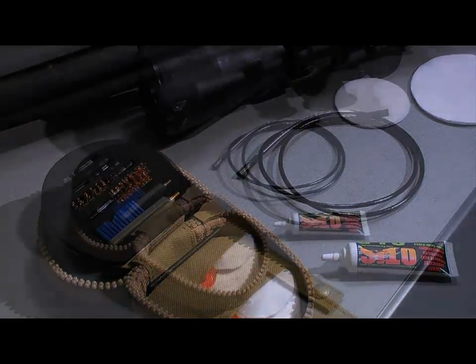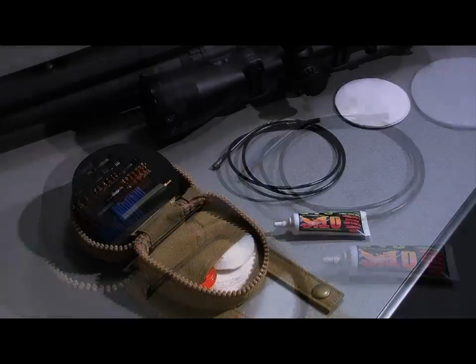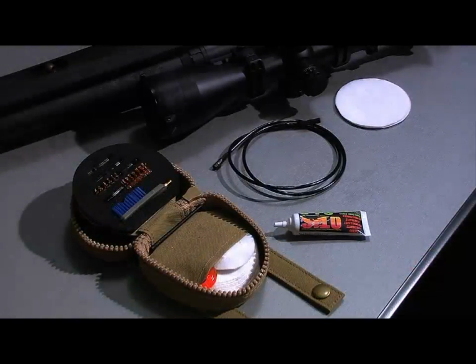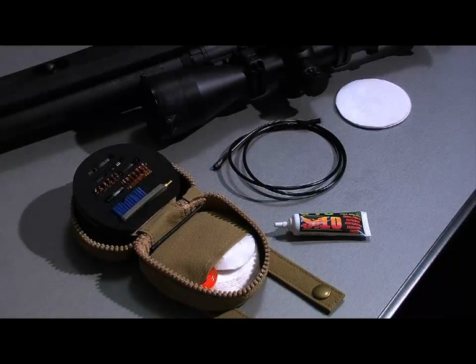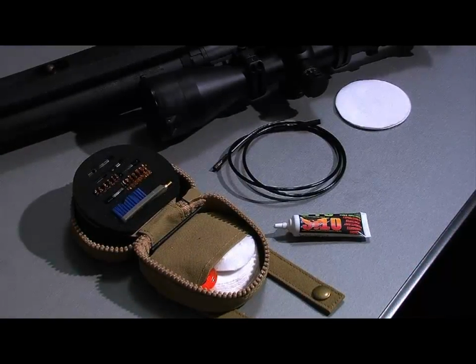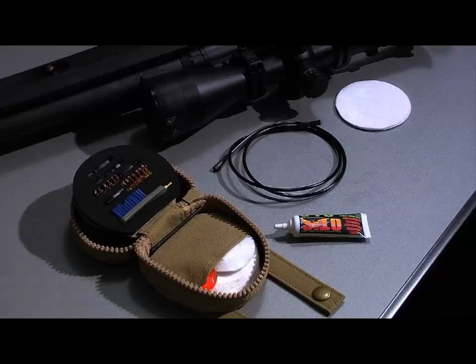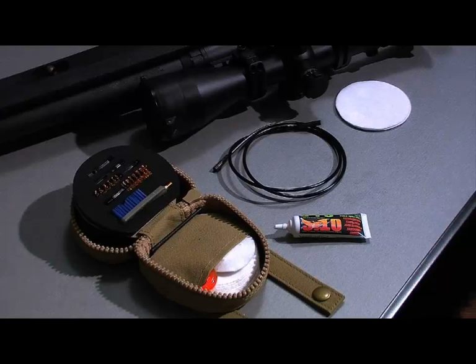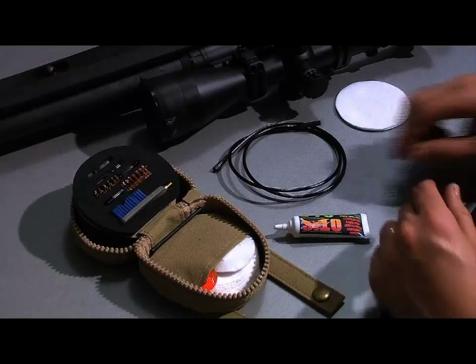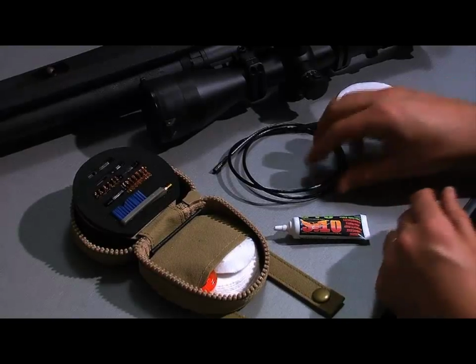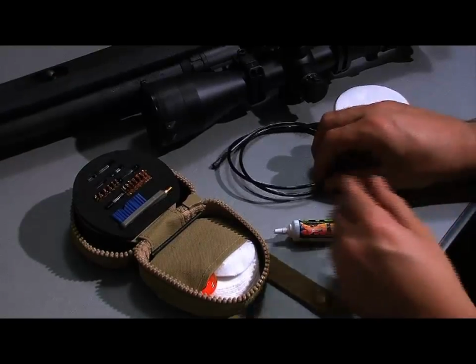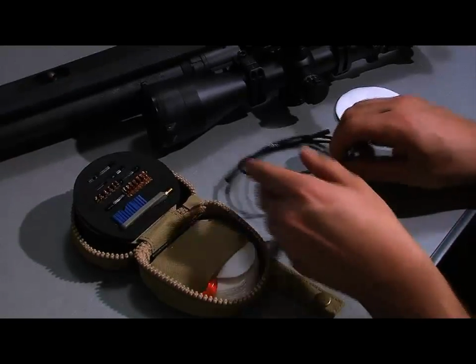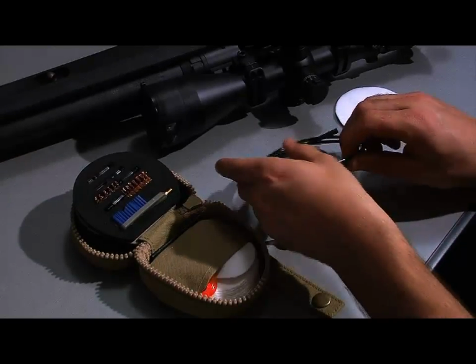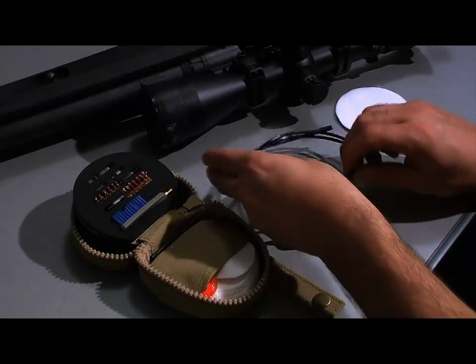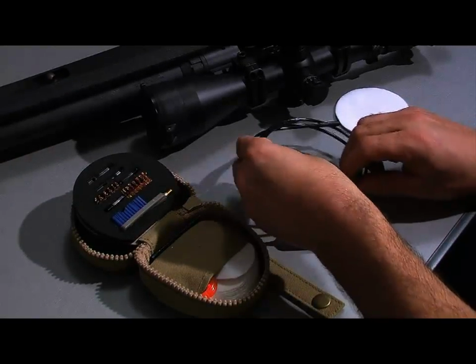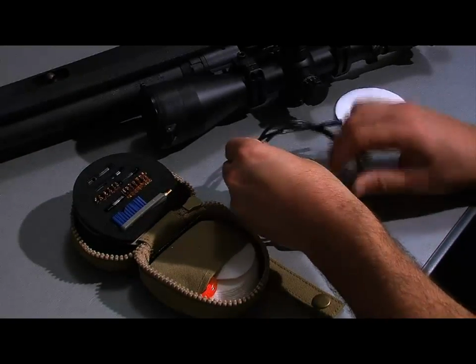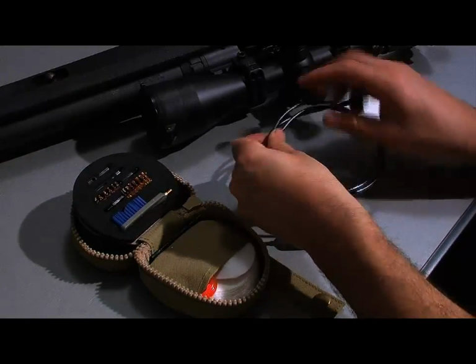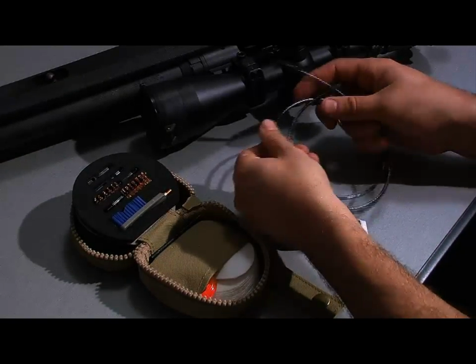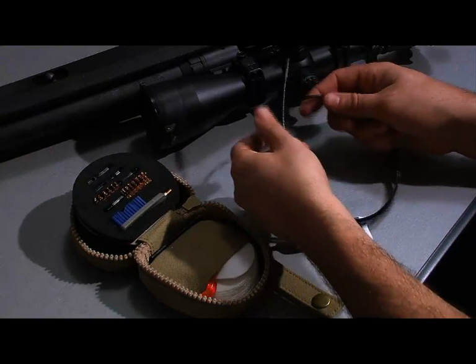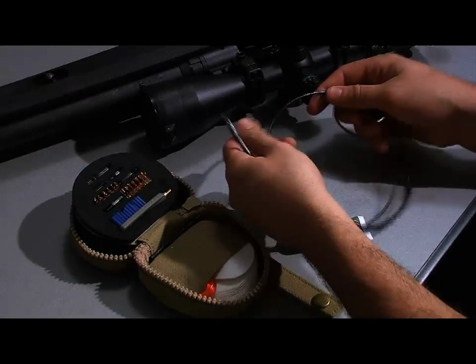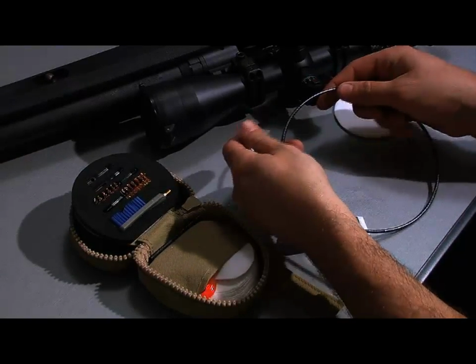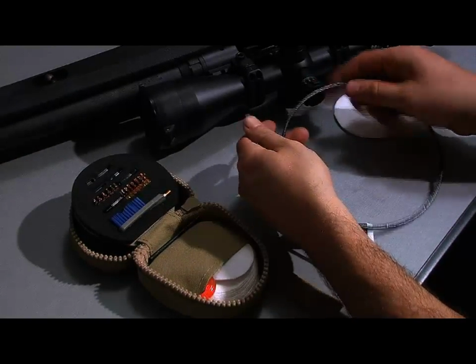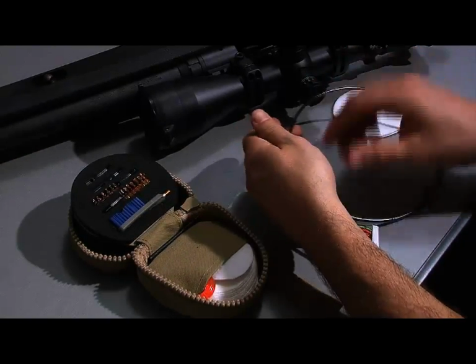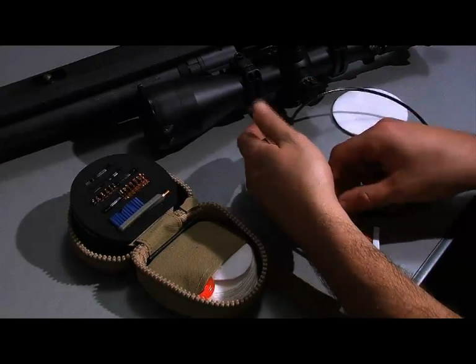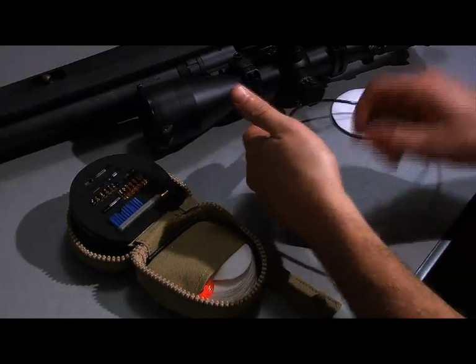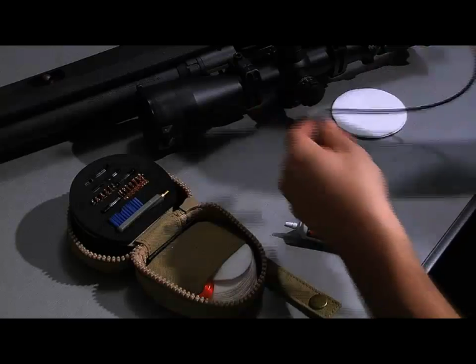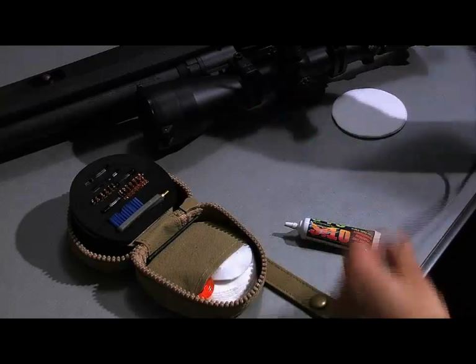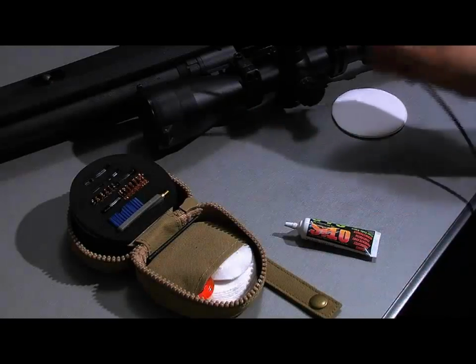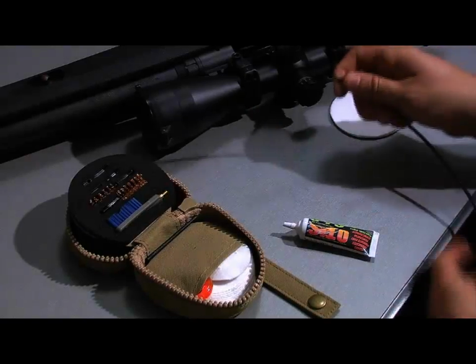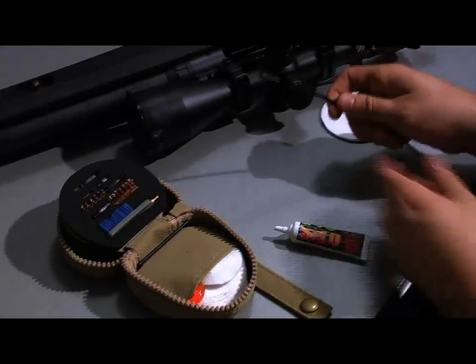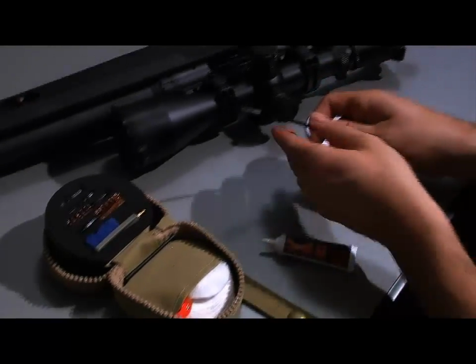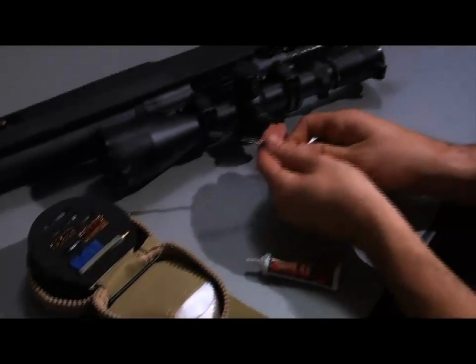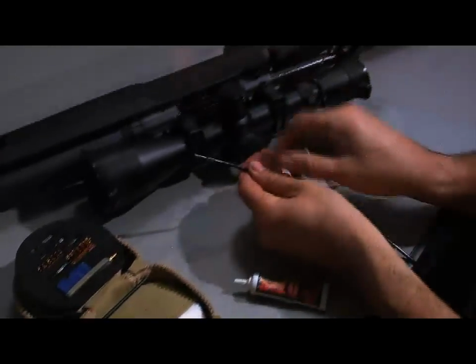The first rule of thumb when cleaning any firearm is to run a patch with solvent, run a brush, and then run a dry patch to mop out what the brush and solvent patch have loosened up.